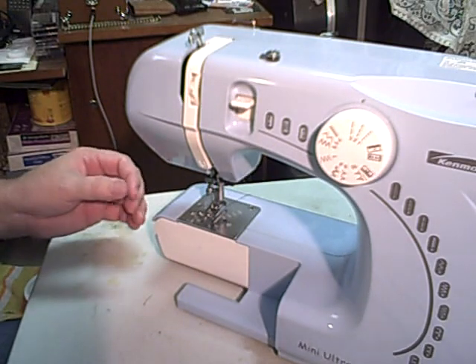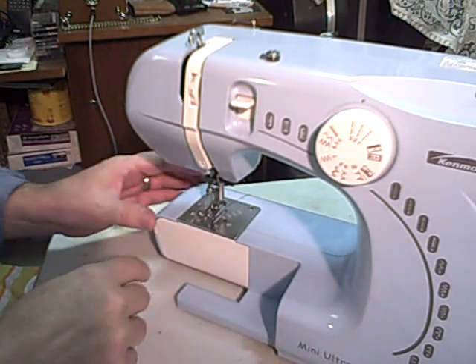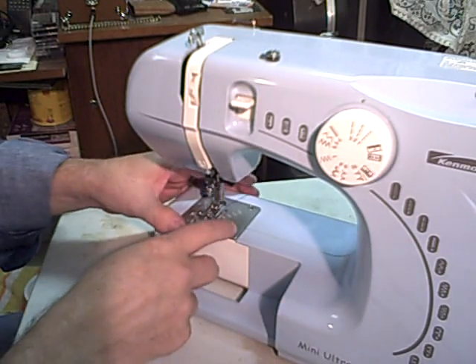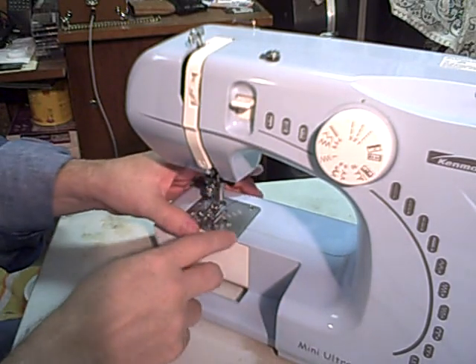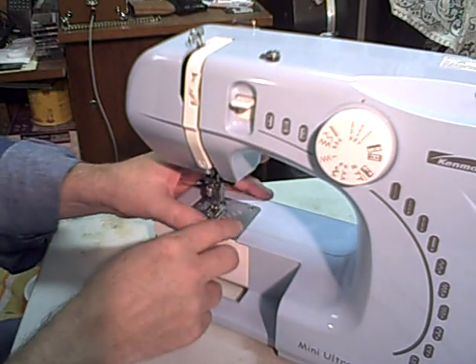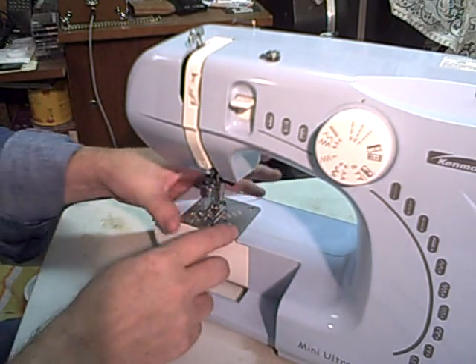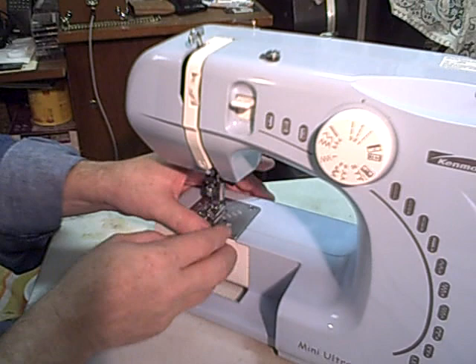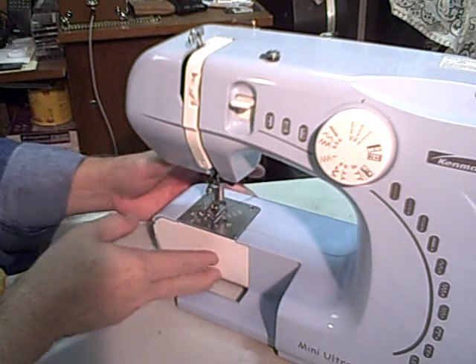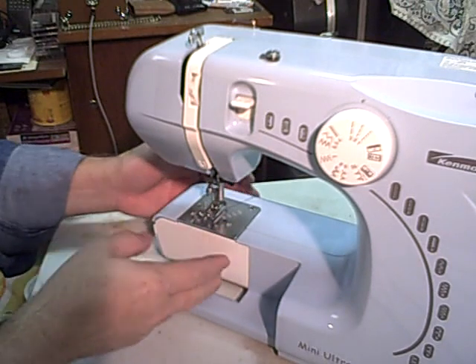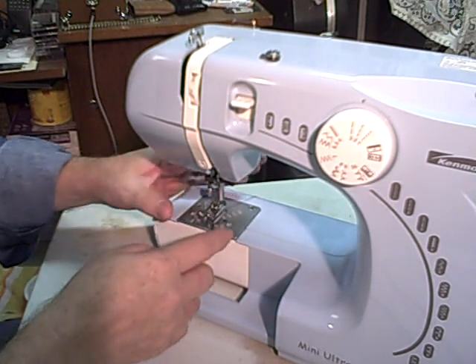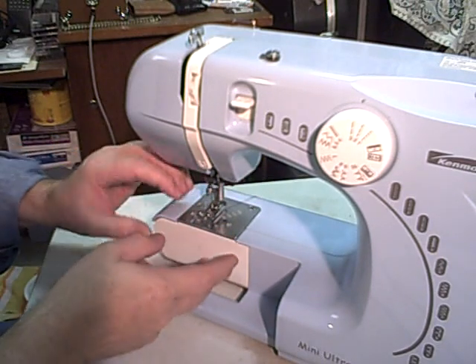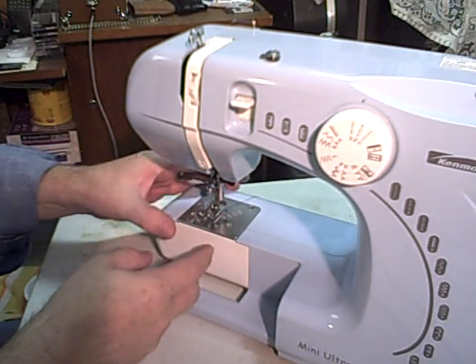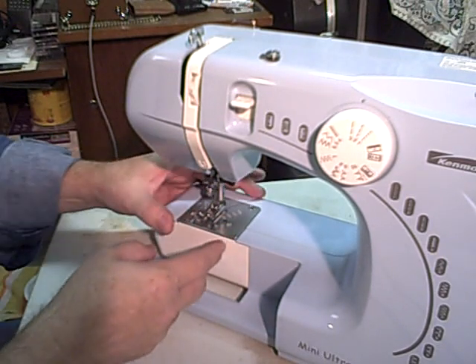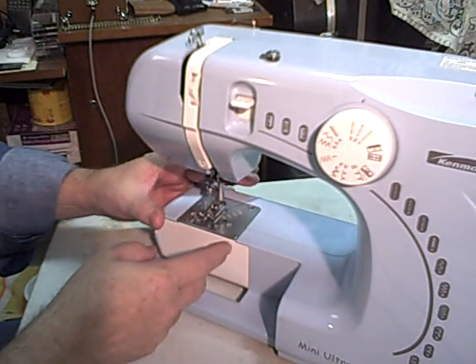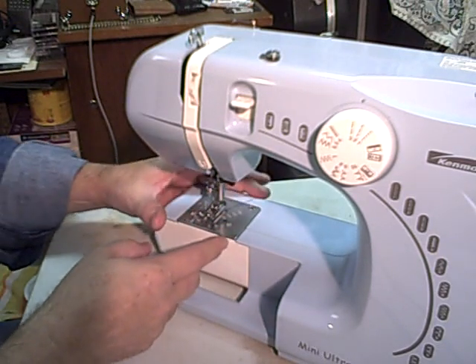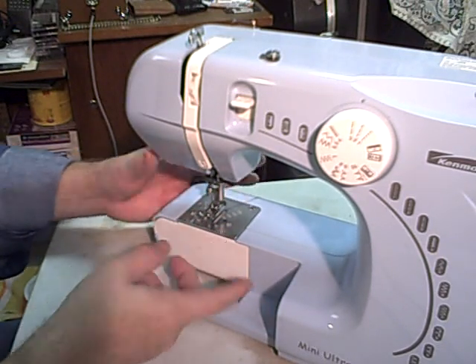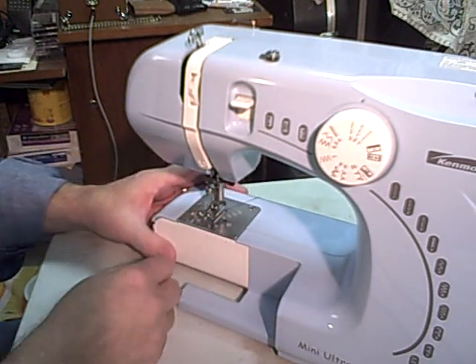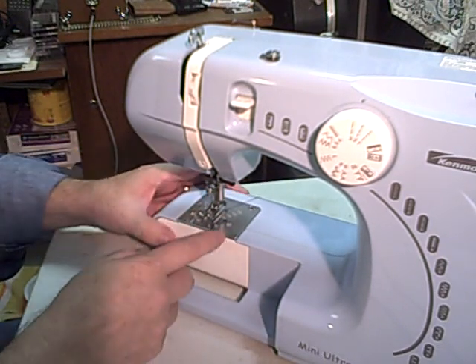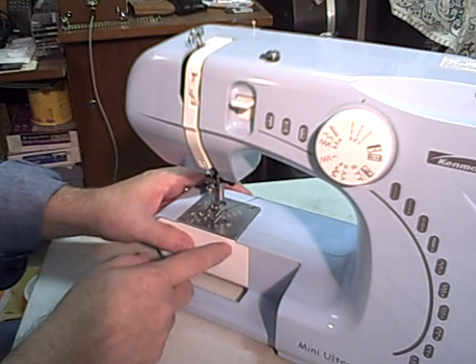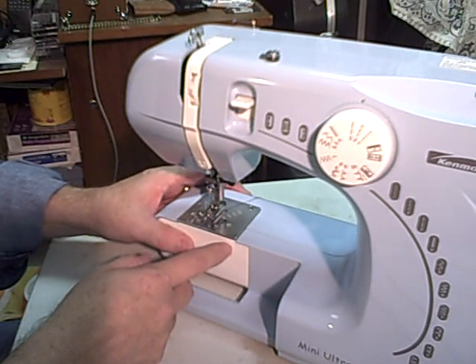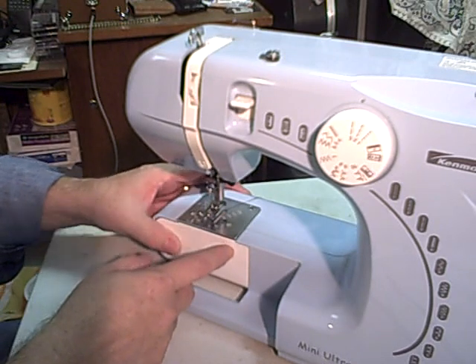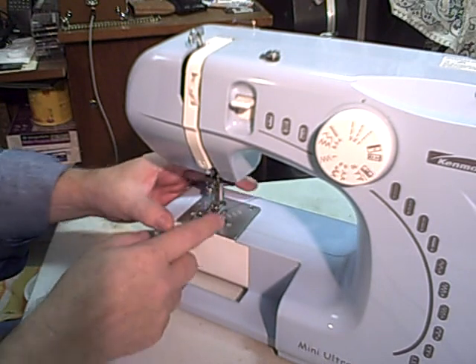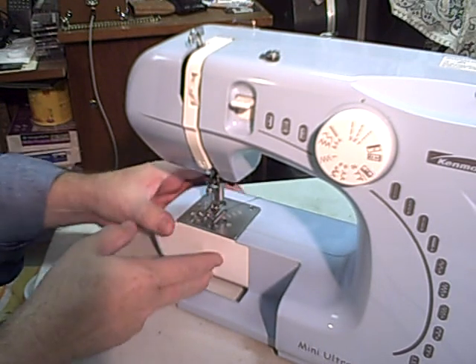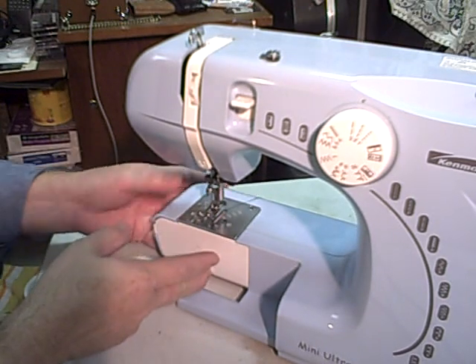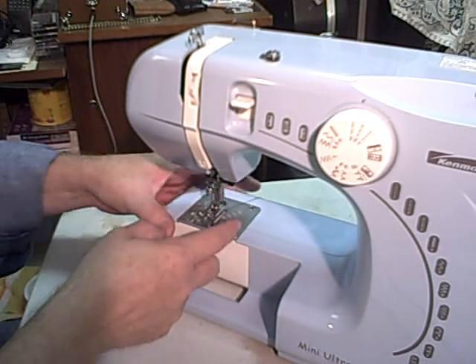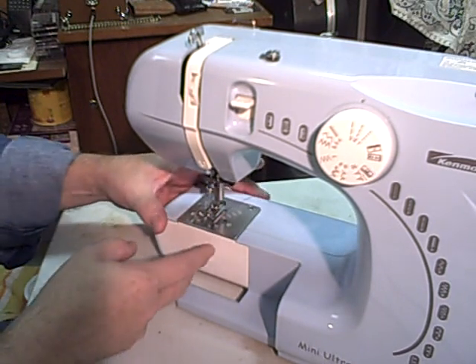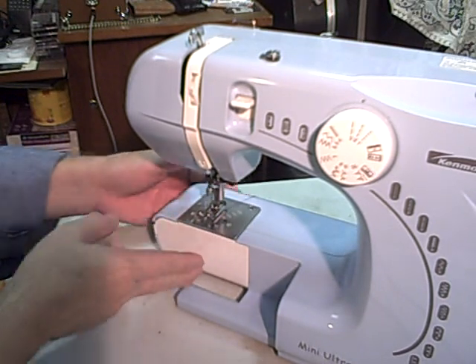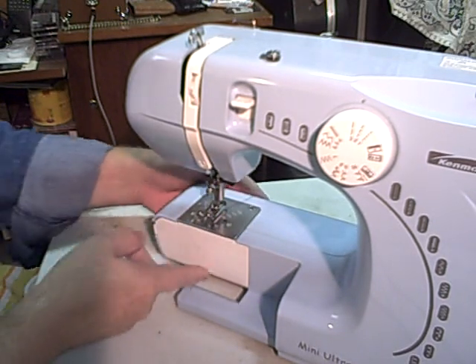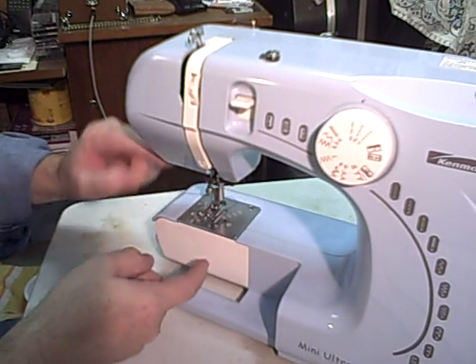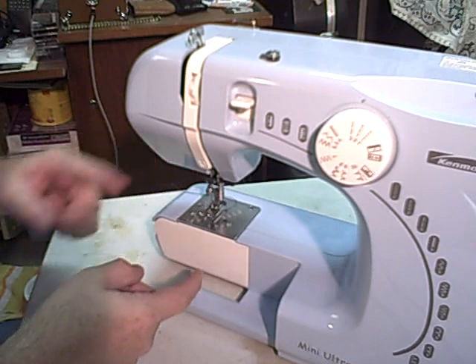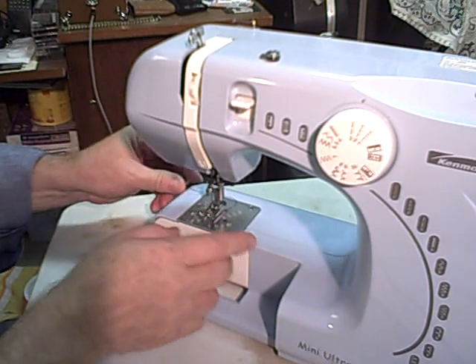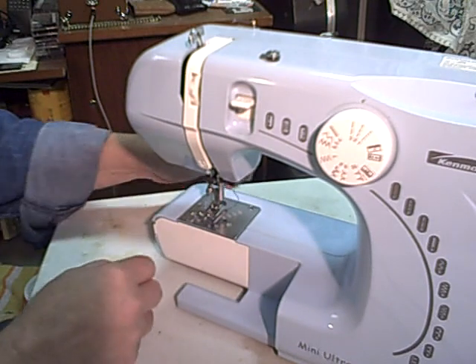If you take that off, one thing here is it makes this sewing arm — you've got a place where you can put a small sleeve, or a loop, or a sack, whatever, and go around and fit on there better.